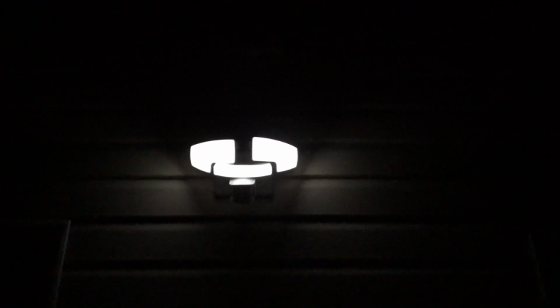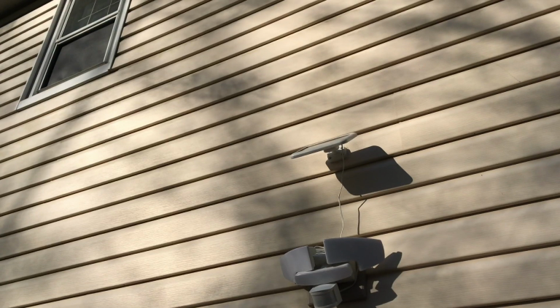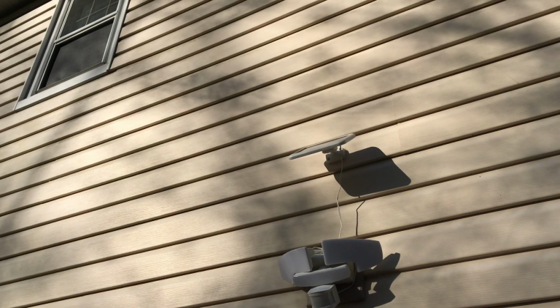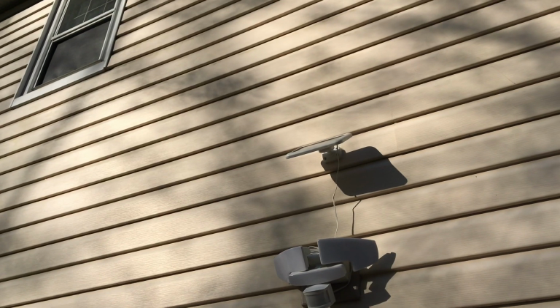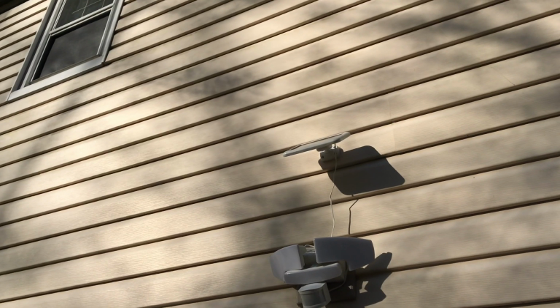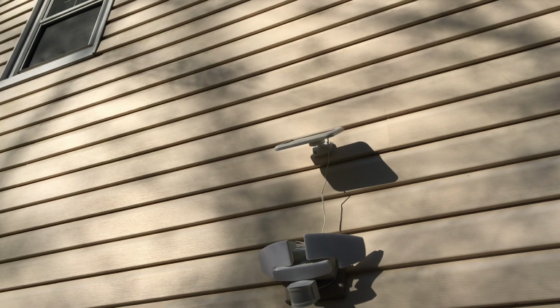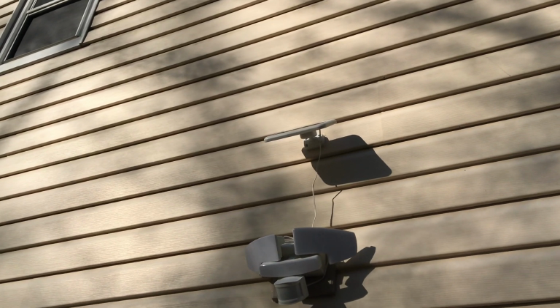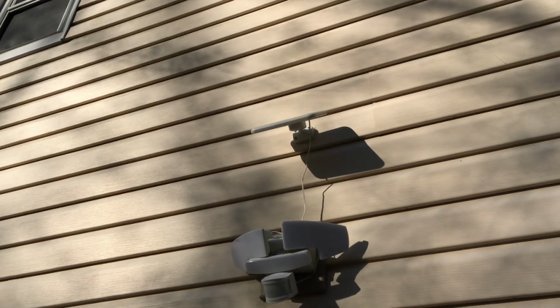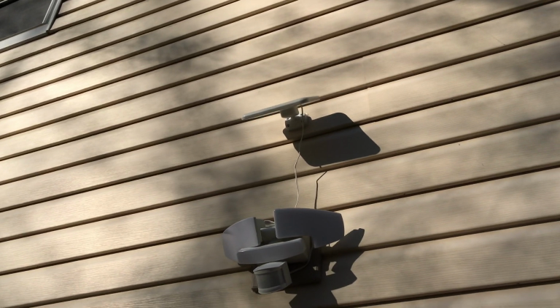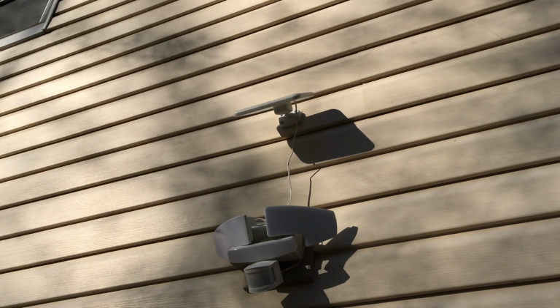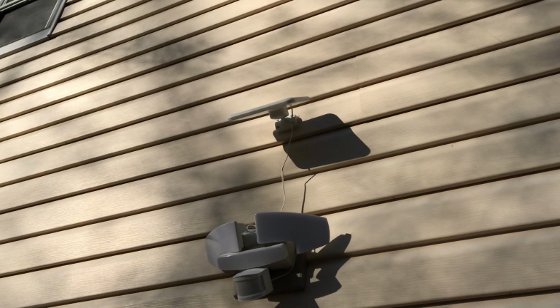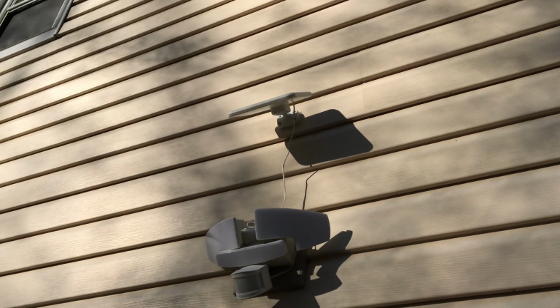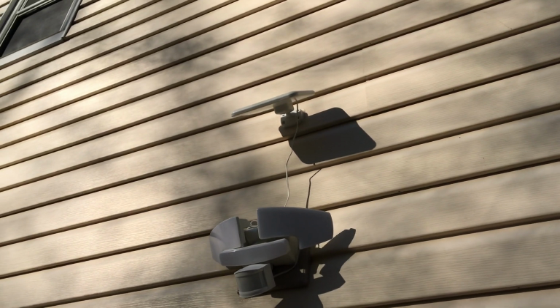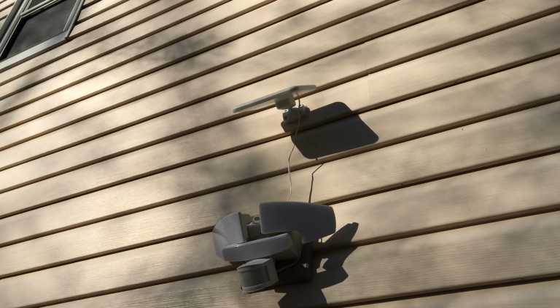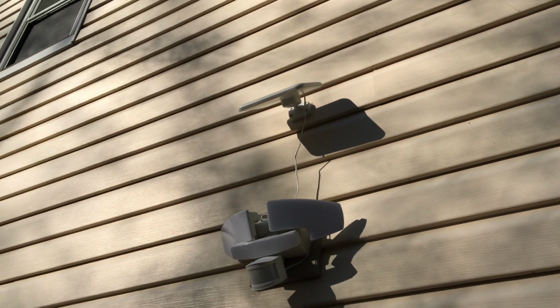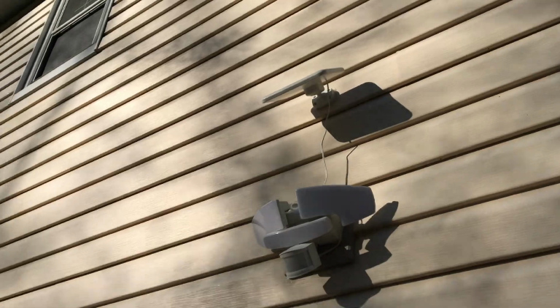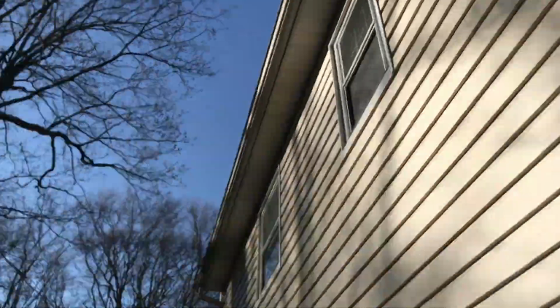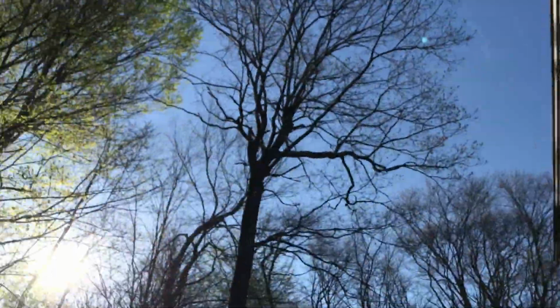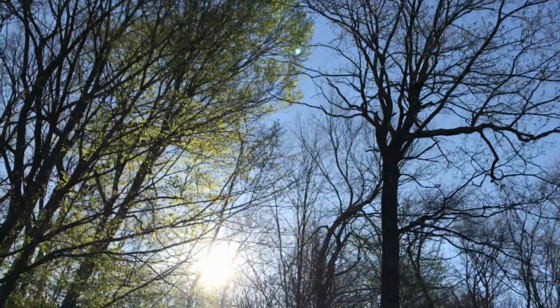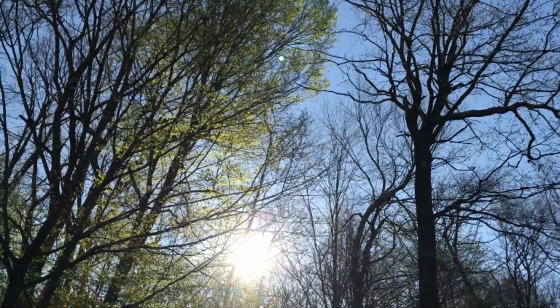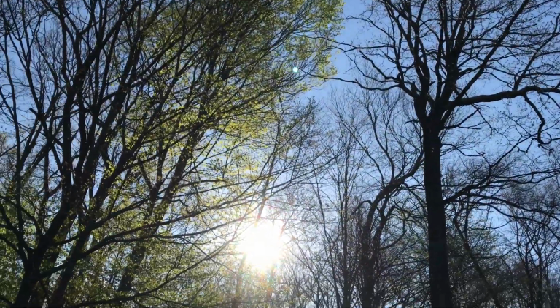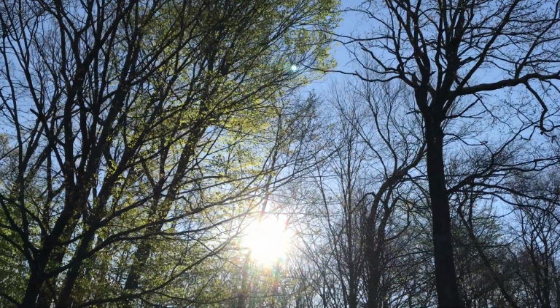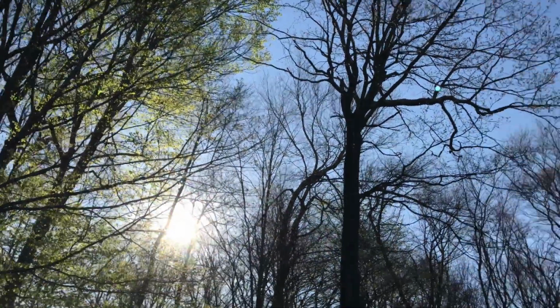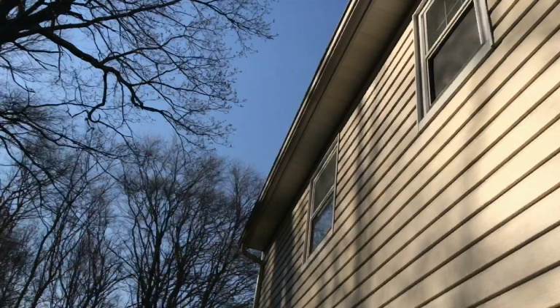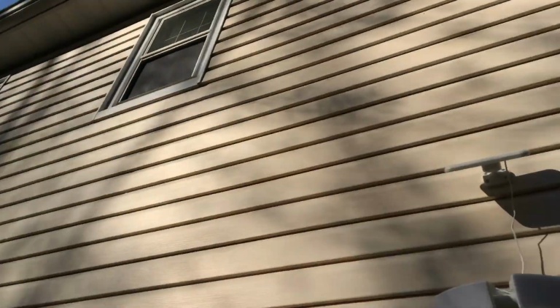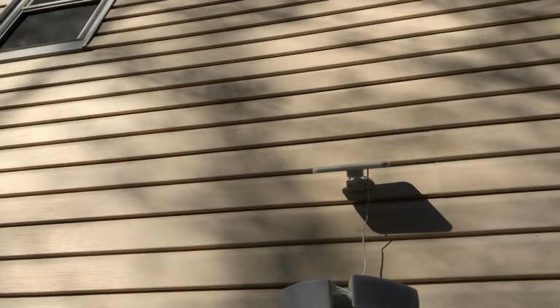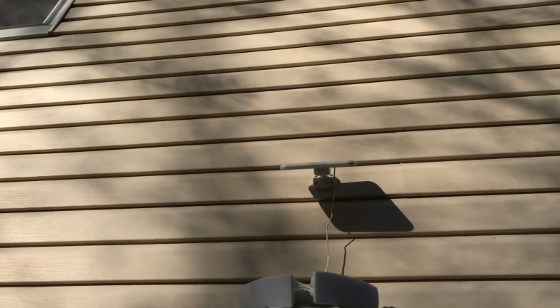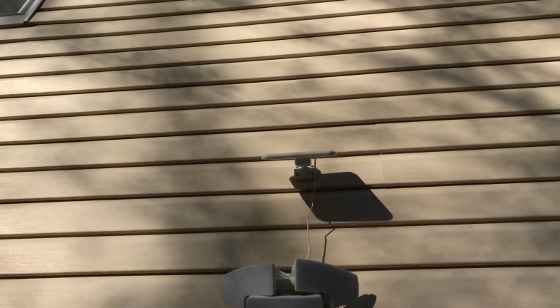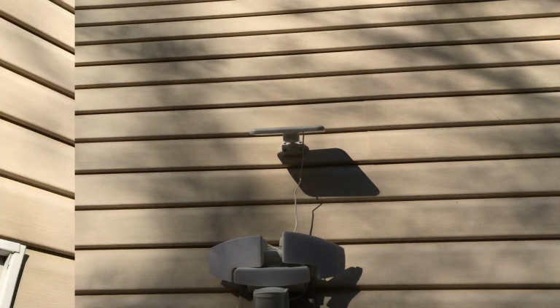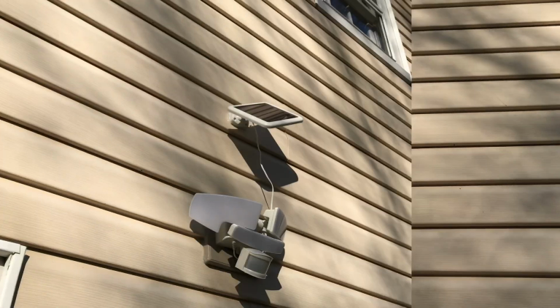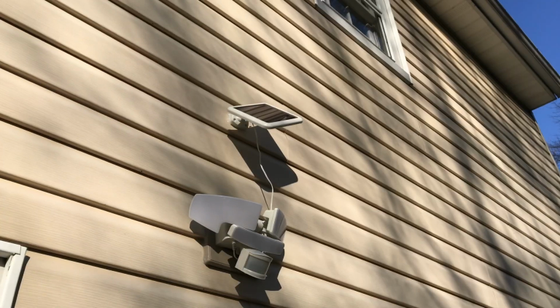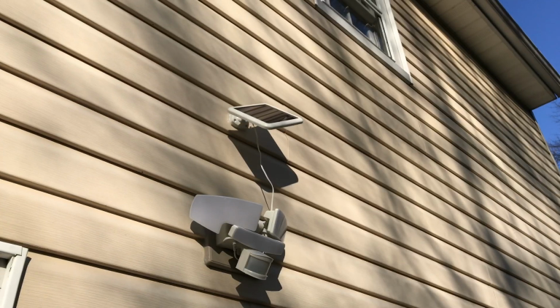Just a quick follow-up video. Point your solar panel towards the sun, which is that way. Let me make the adjustment. That's optimal.